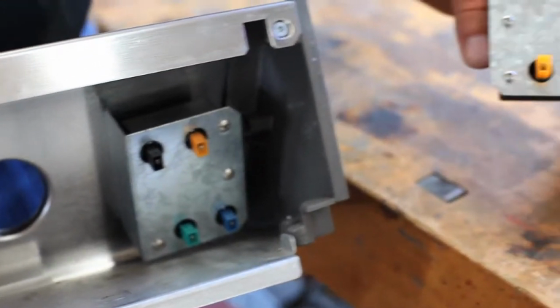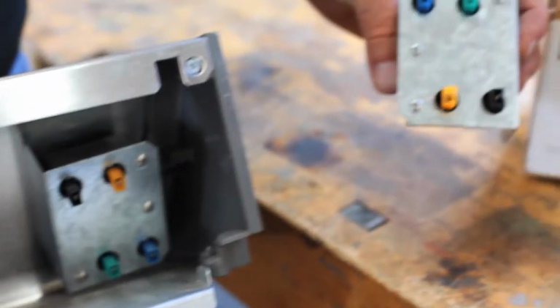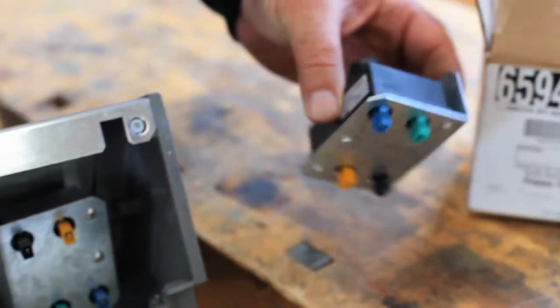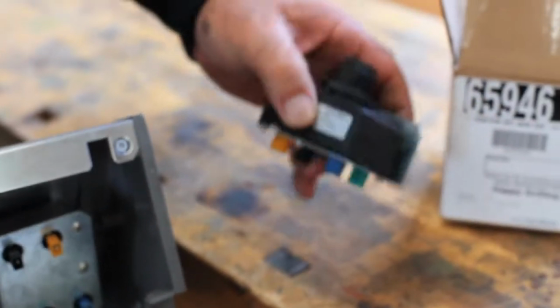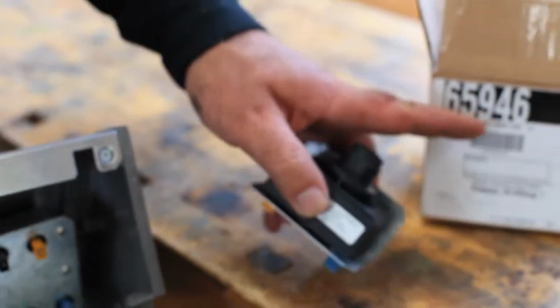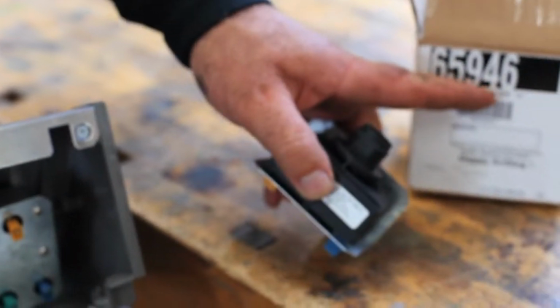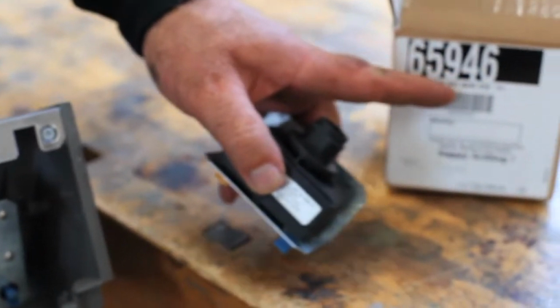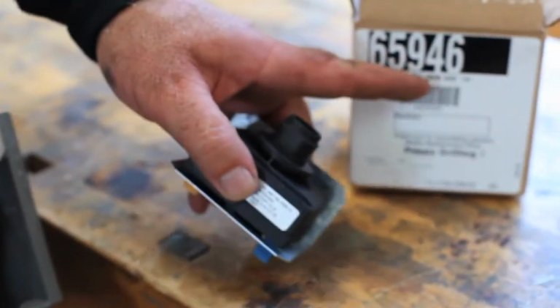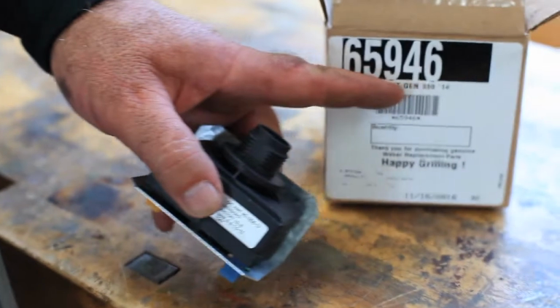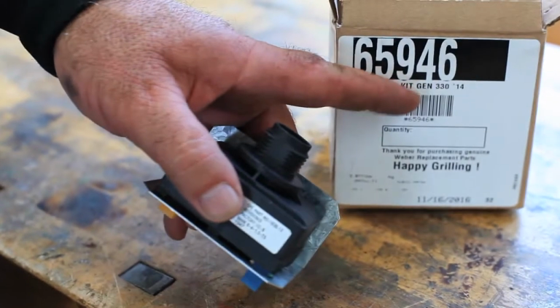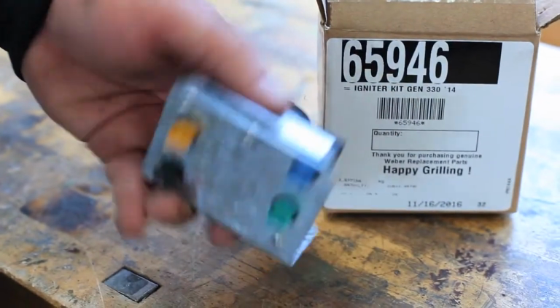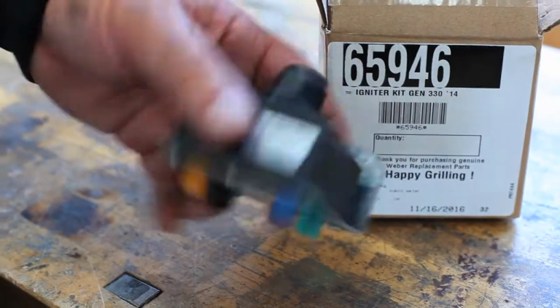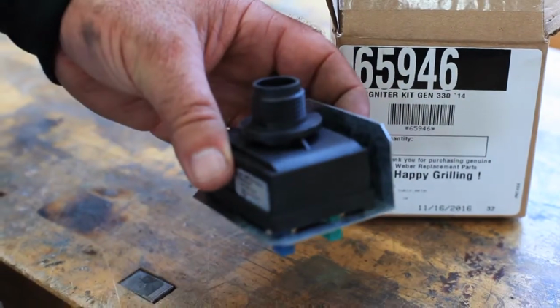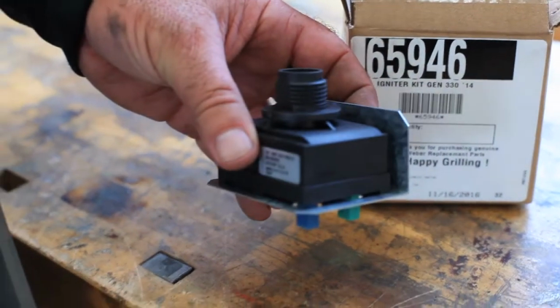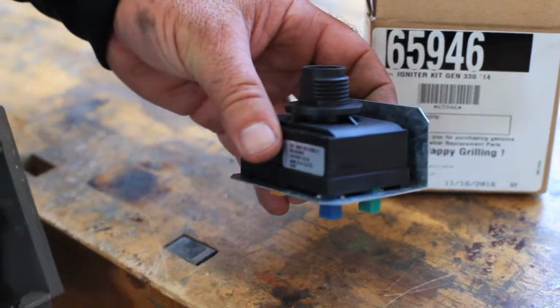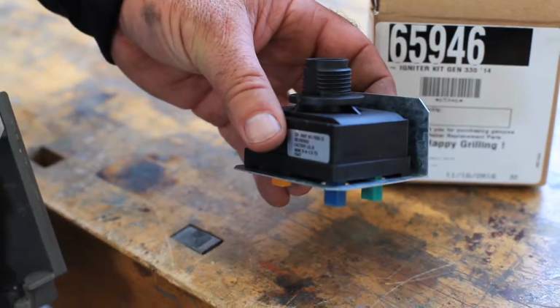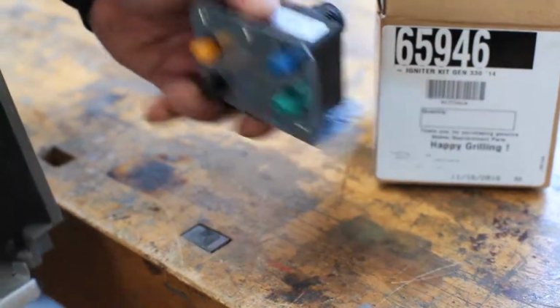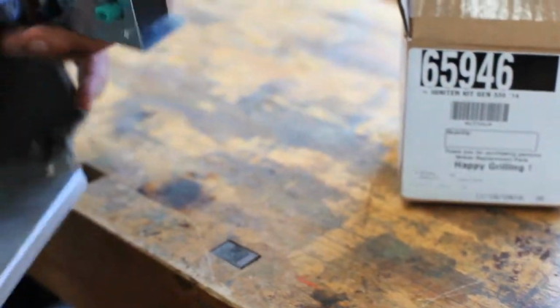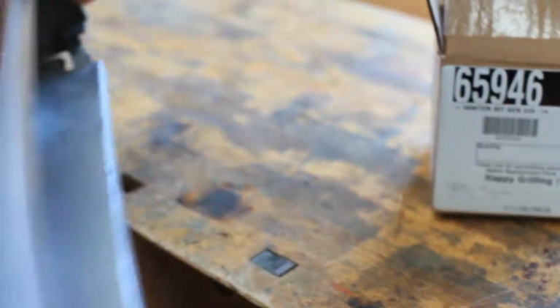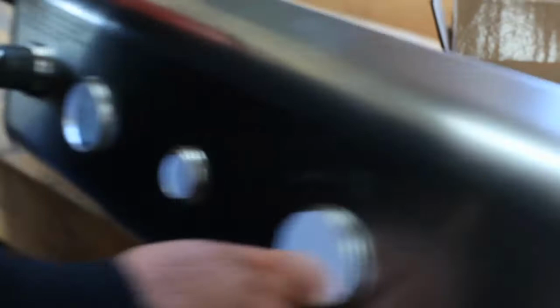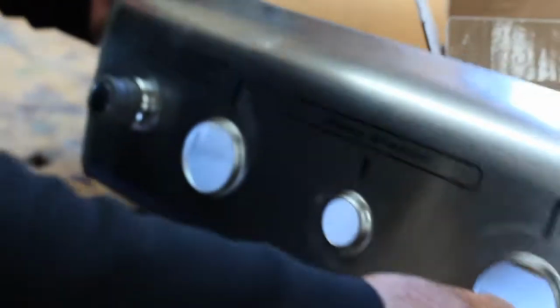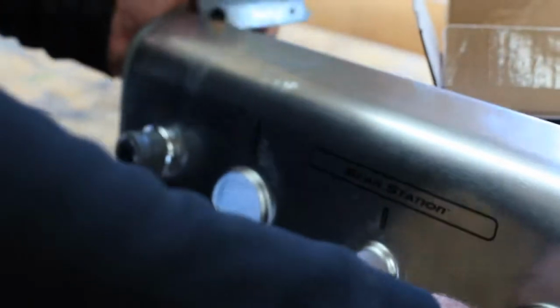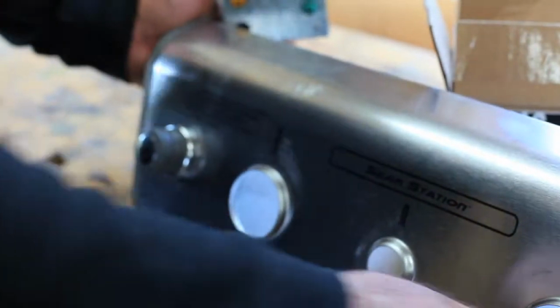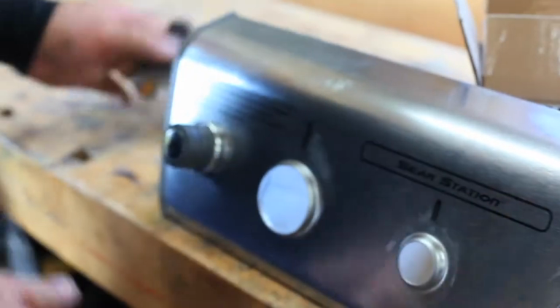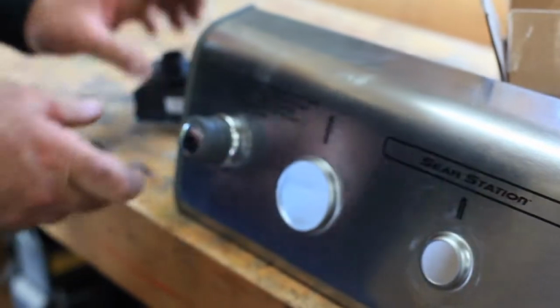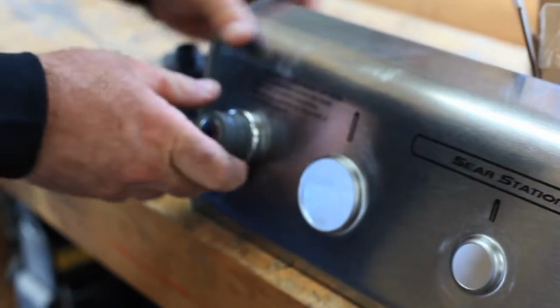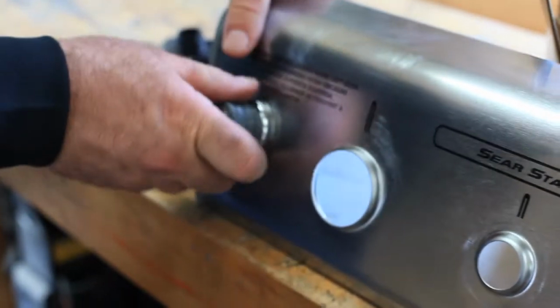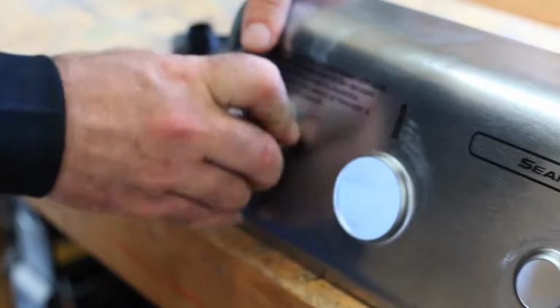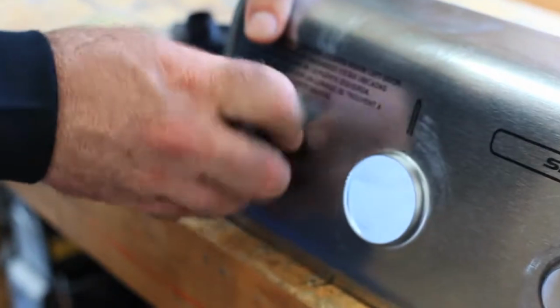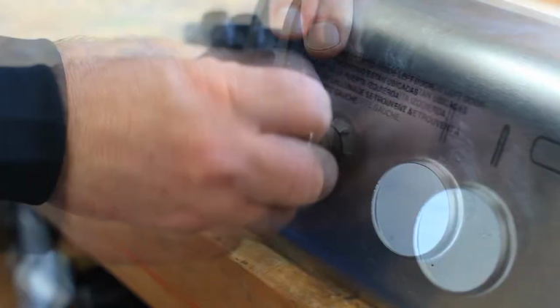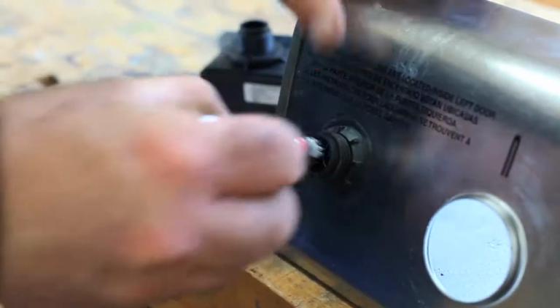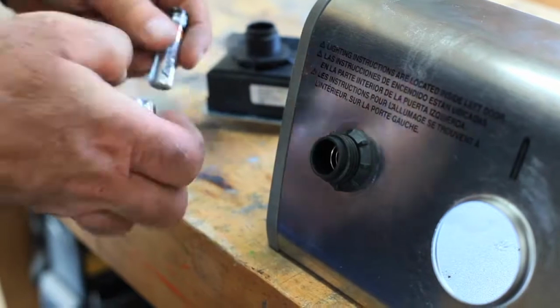Here you can see the back of the igniter module that fits inside the control panel, and this is the replacement. Always be sure to use genuine Weber replacement parts, then do a visual check to make sure you really have what you need. Loosen and remove the igniter button, then pull out the battery.